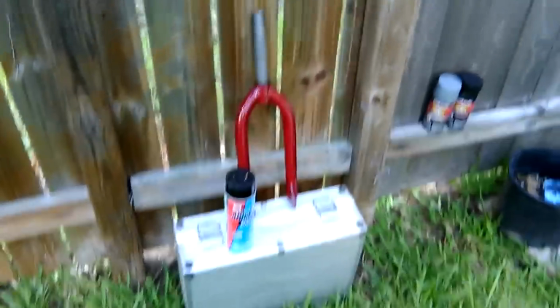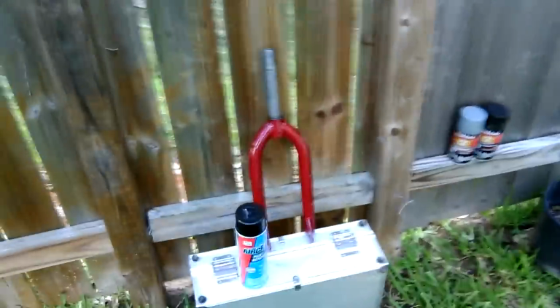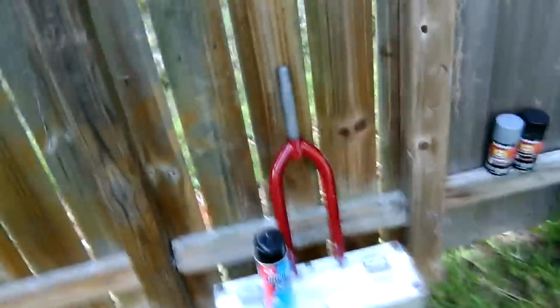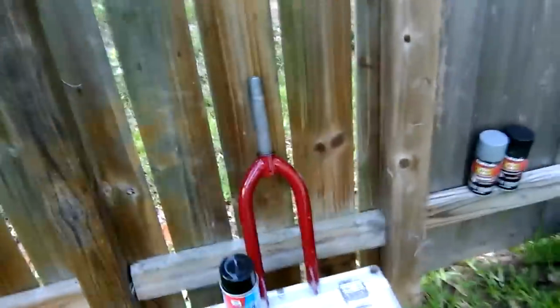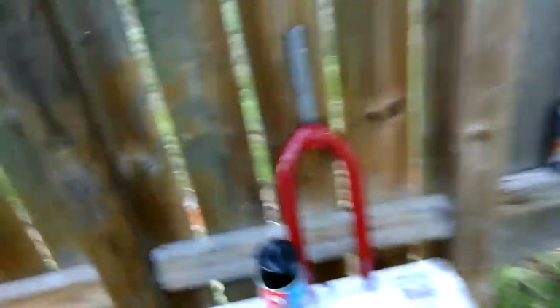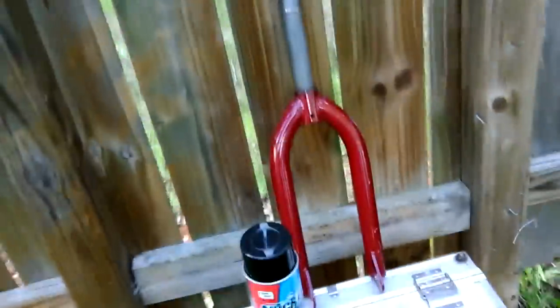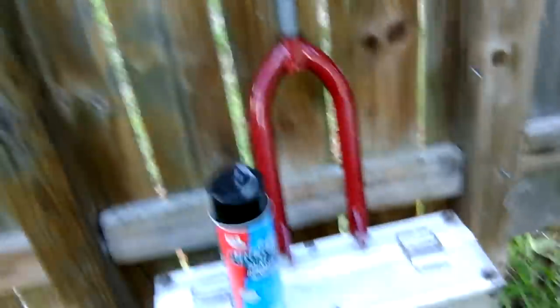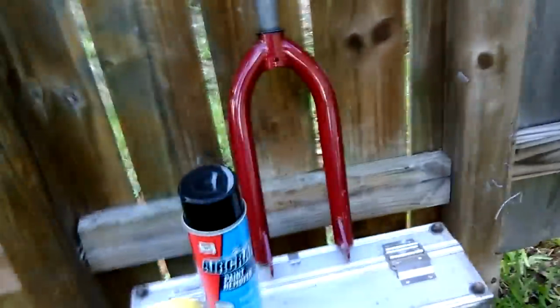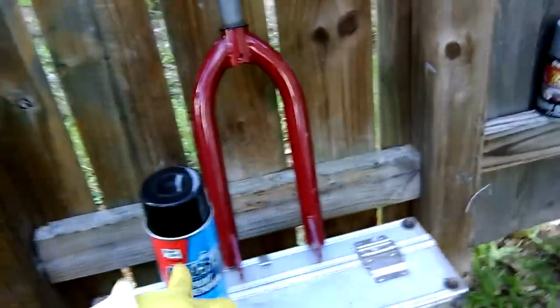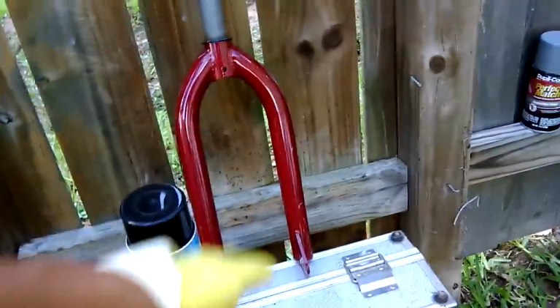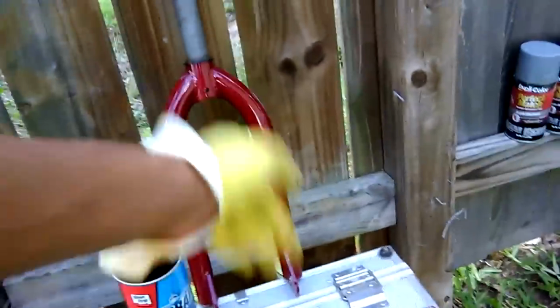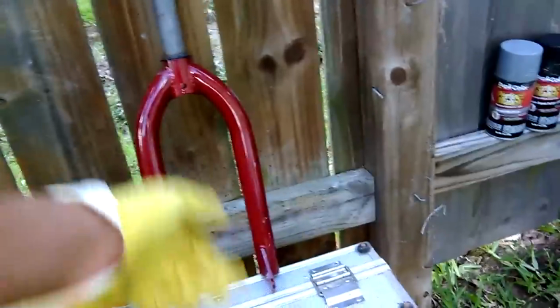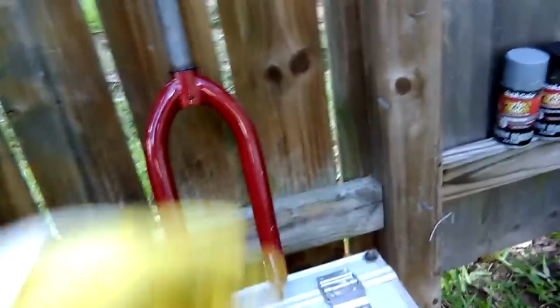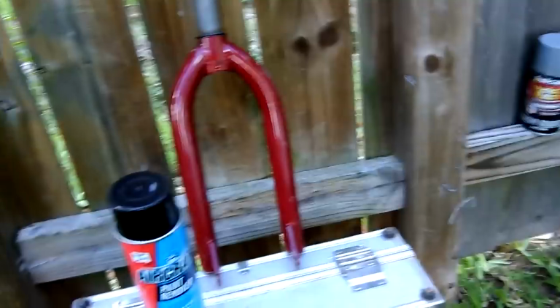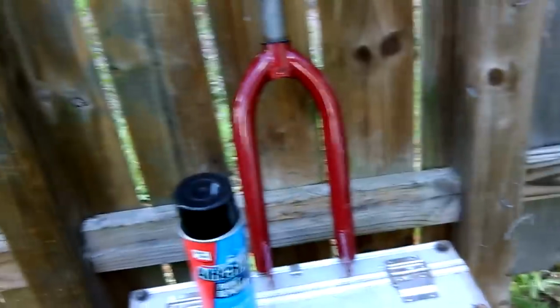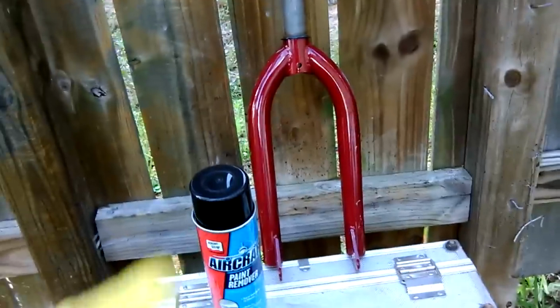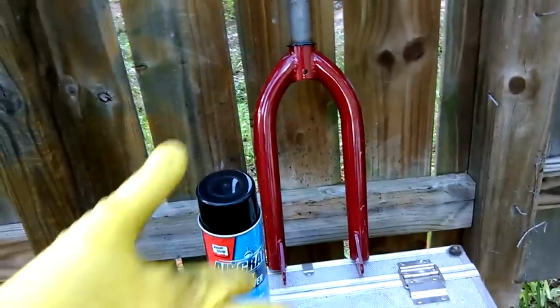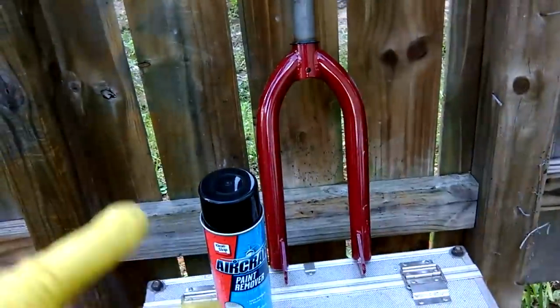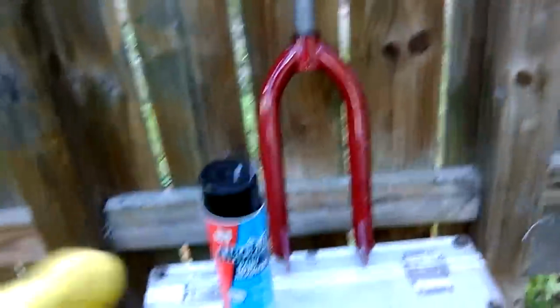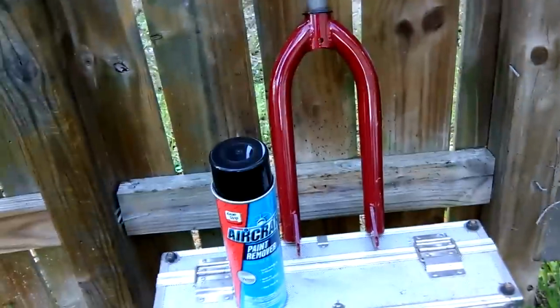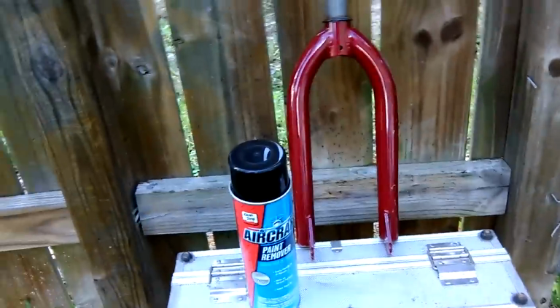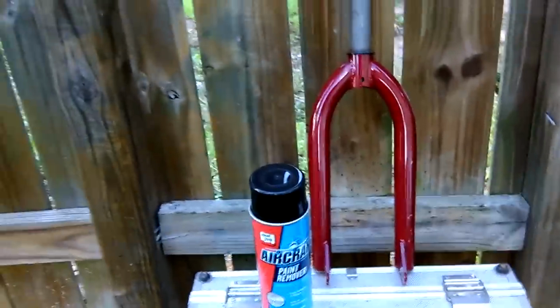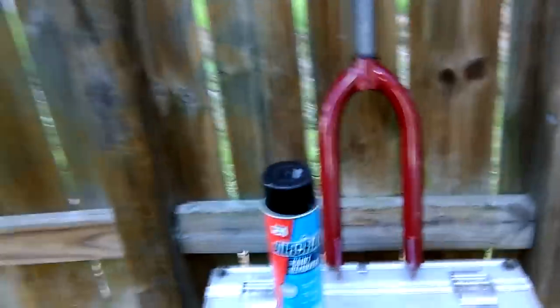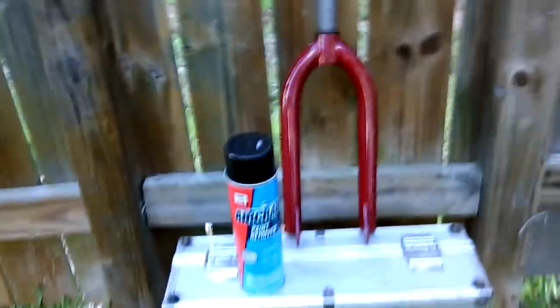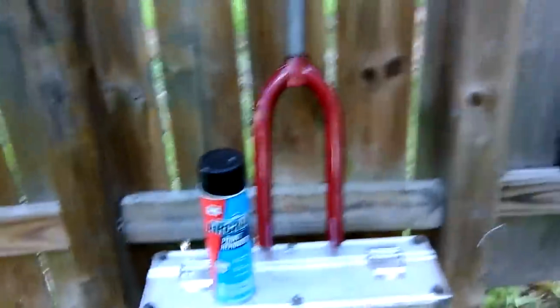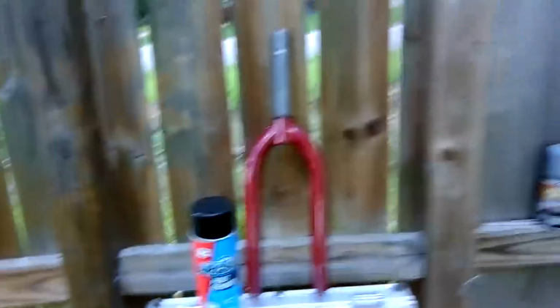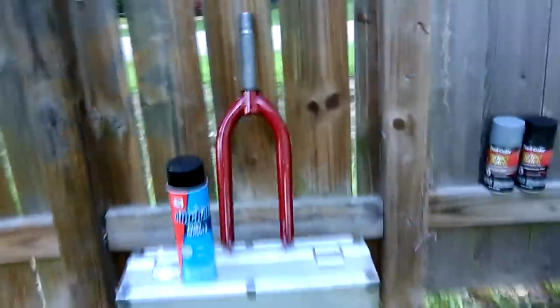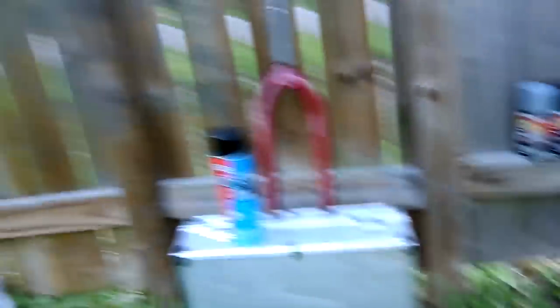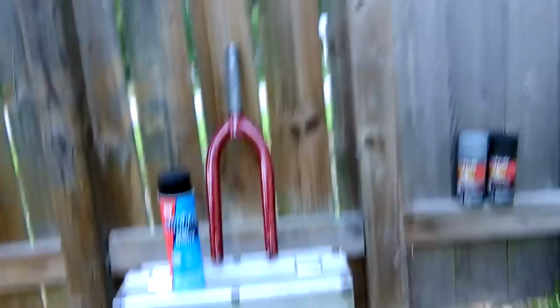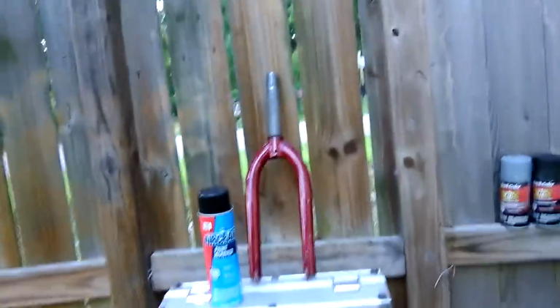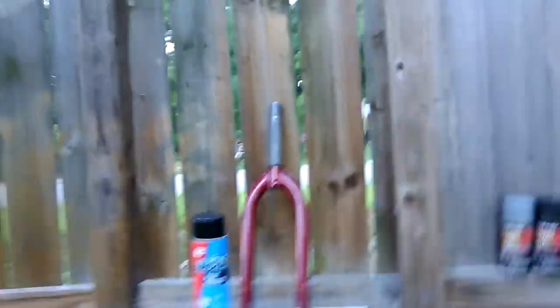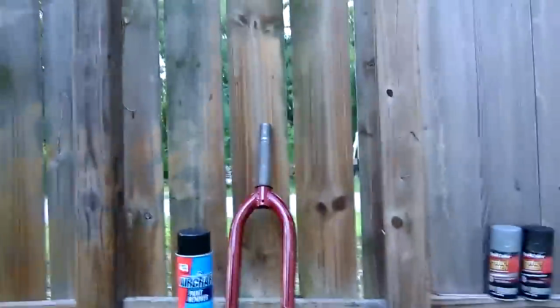I'm going to spray this around the forks and just let it sit so y'all can watch how it works.